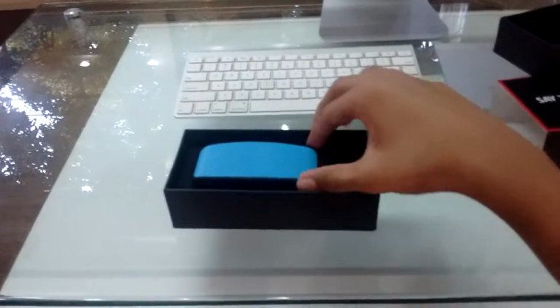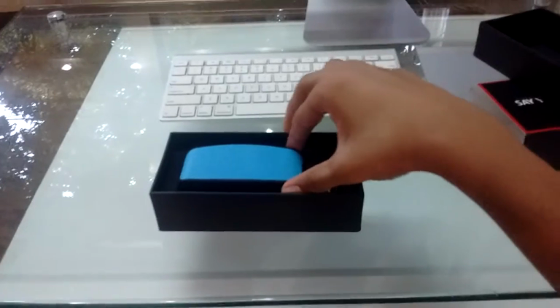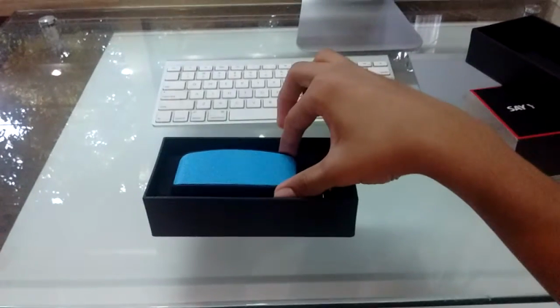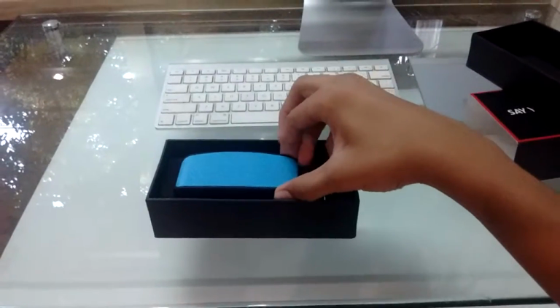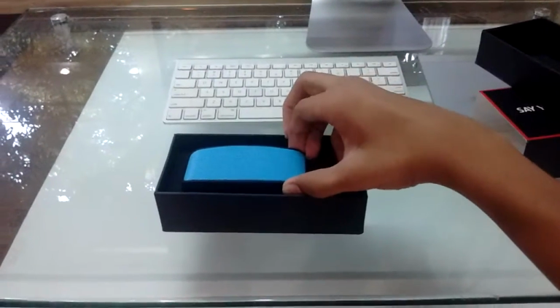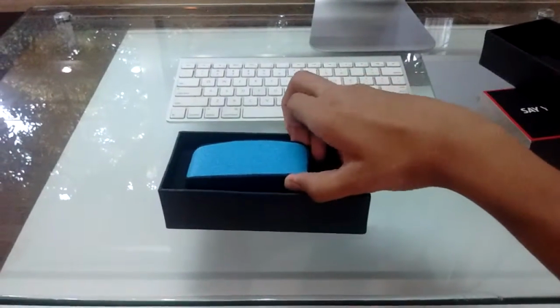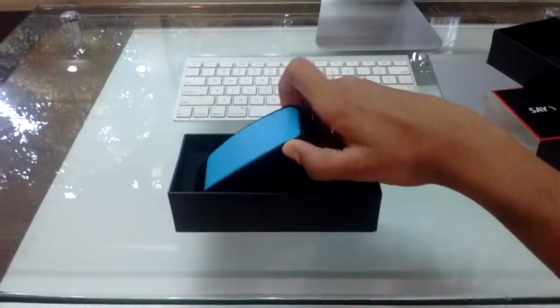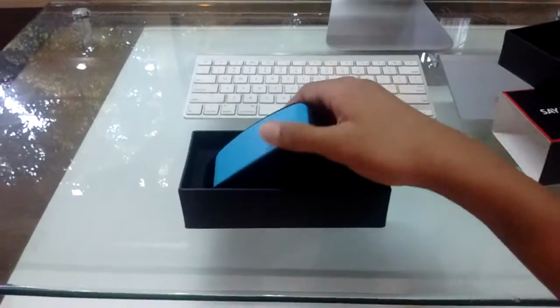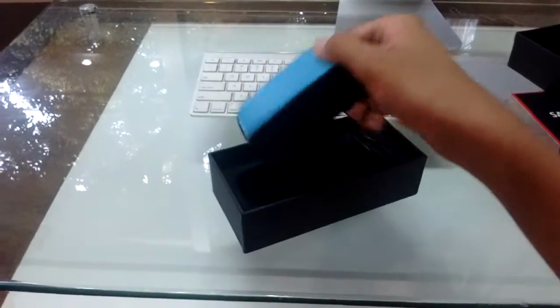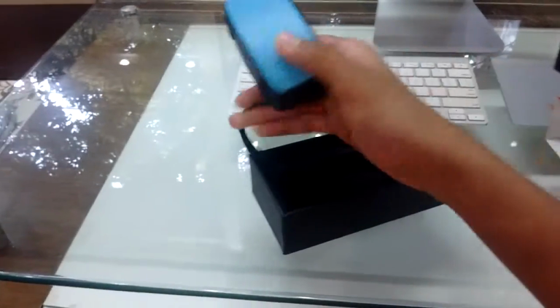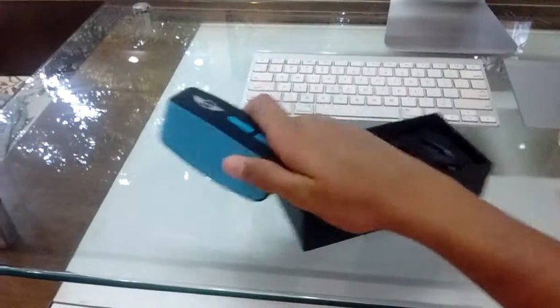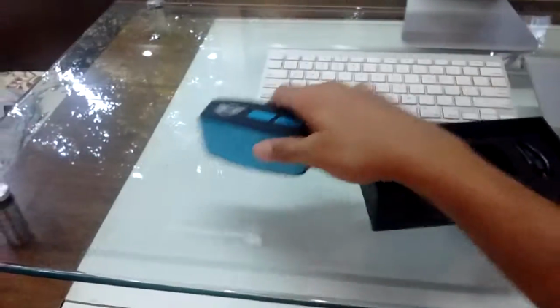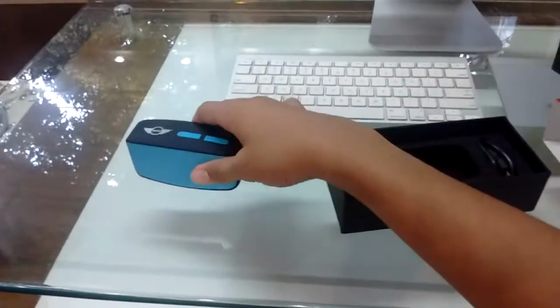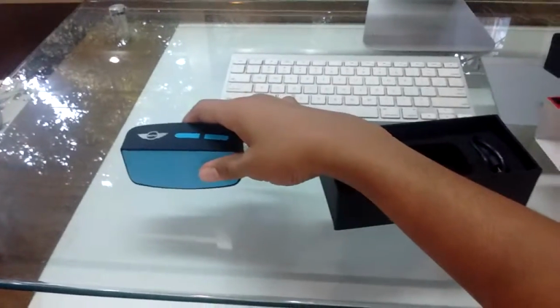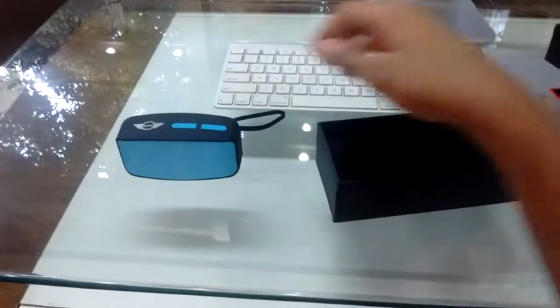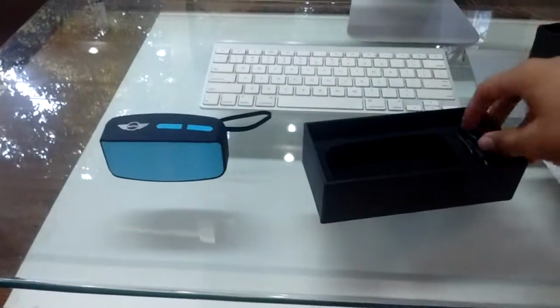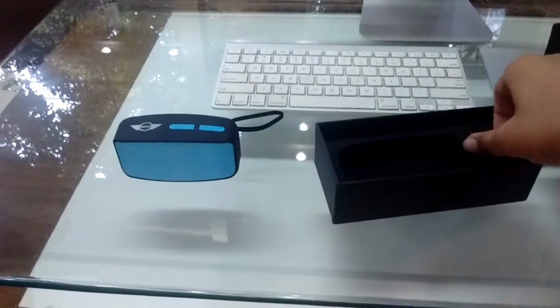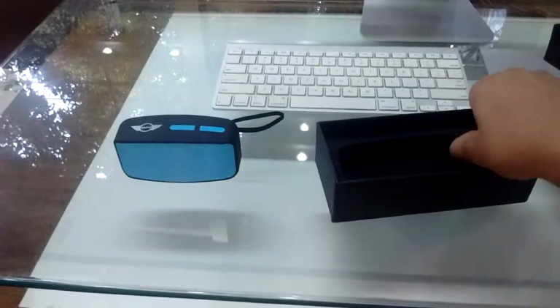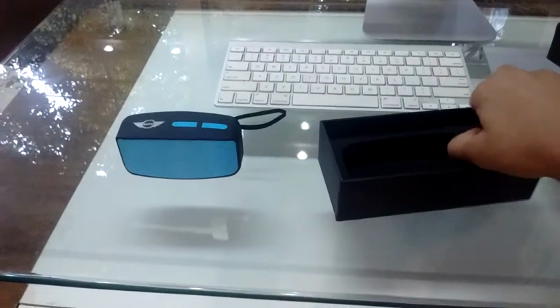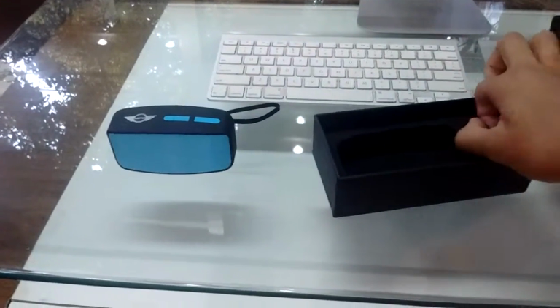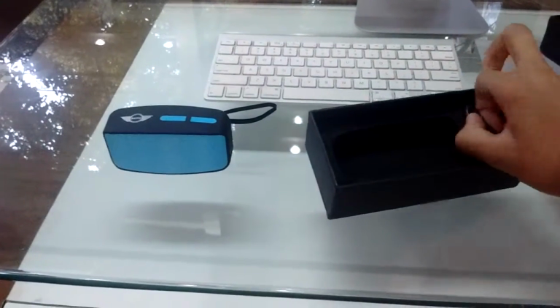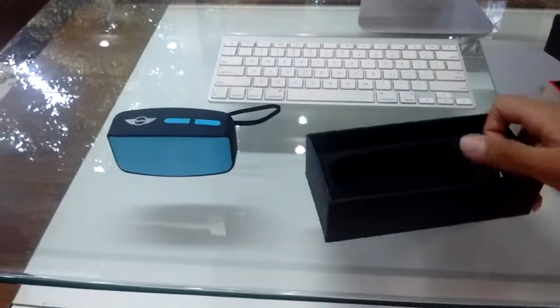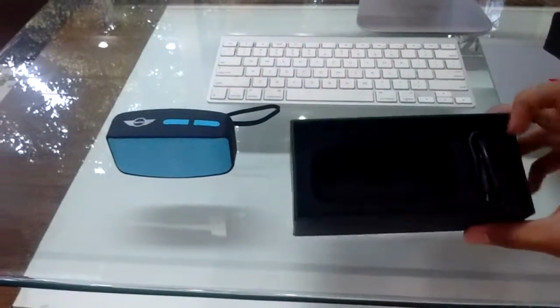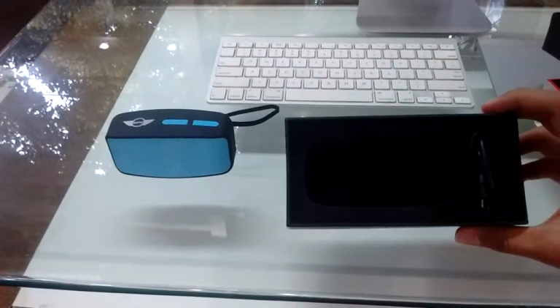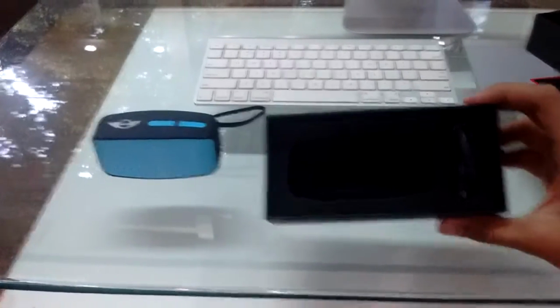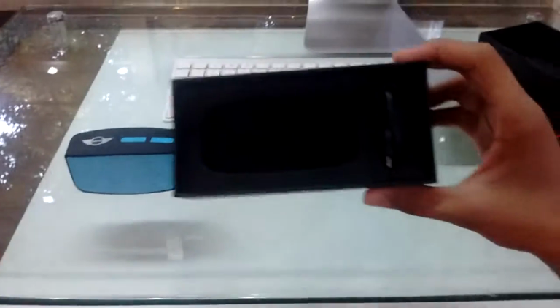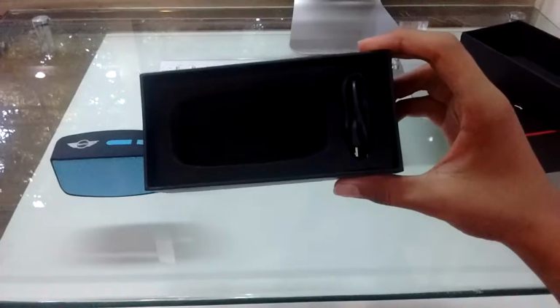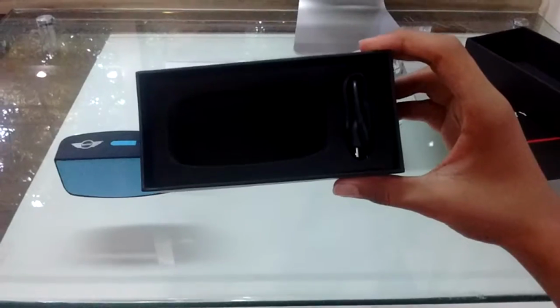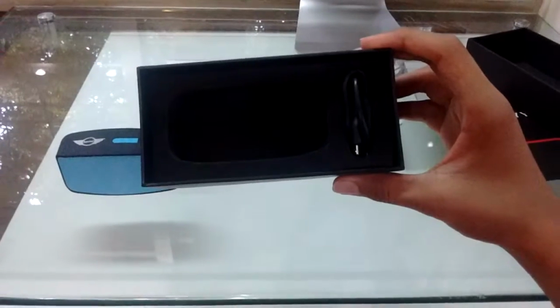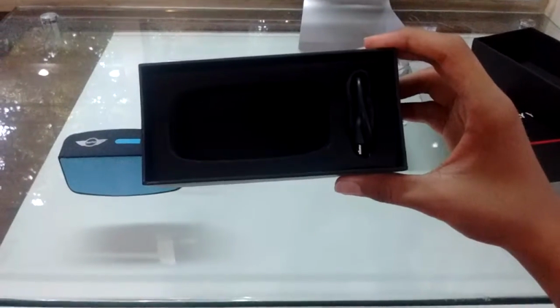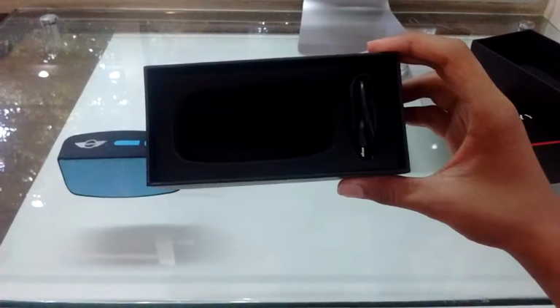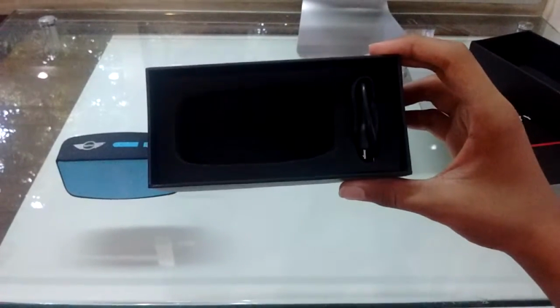So it's a Bluetooth speaker, and it comes with a micro USB charging cable.